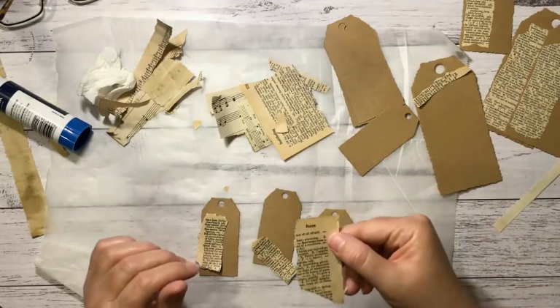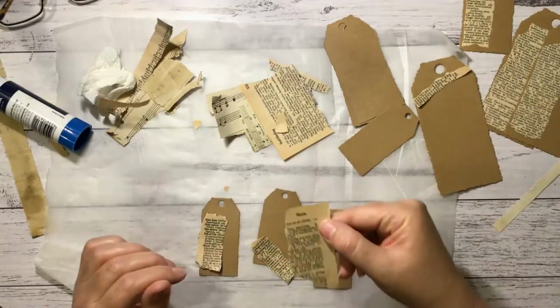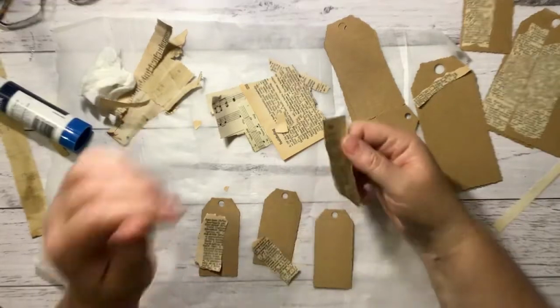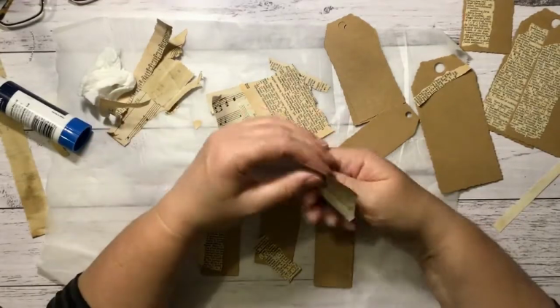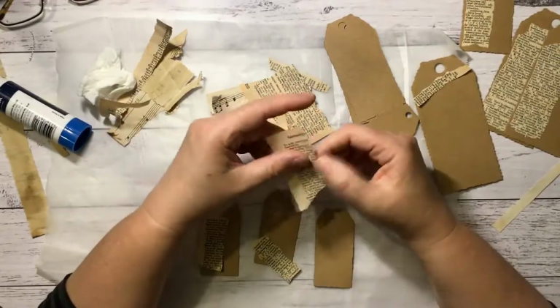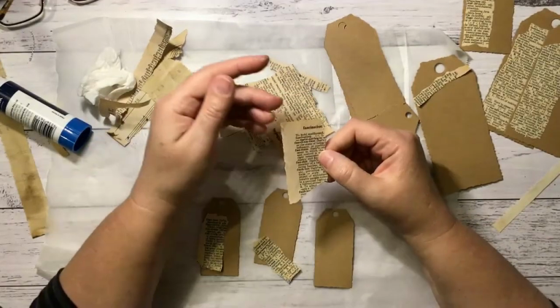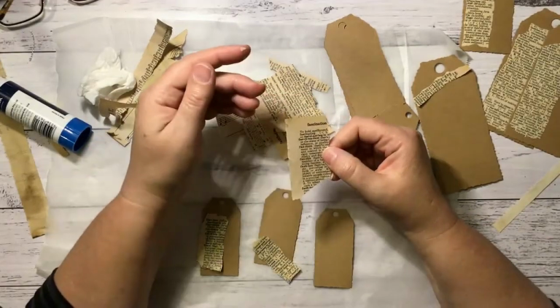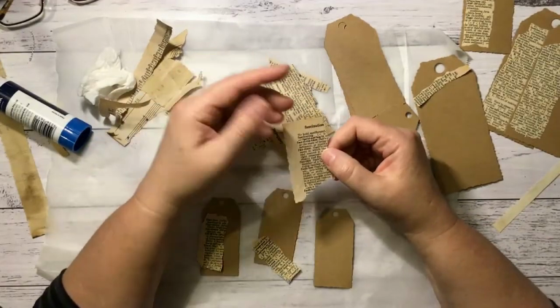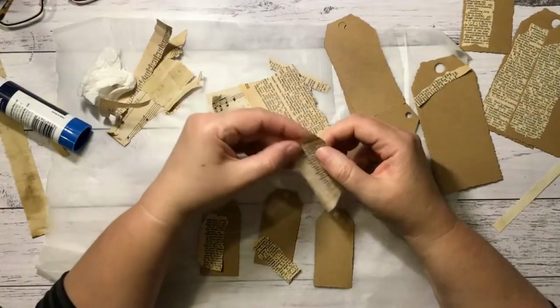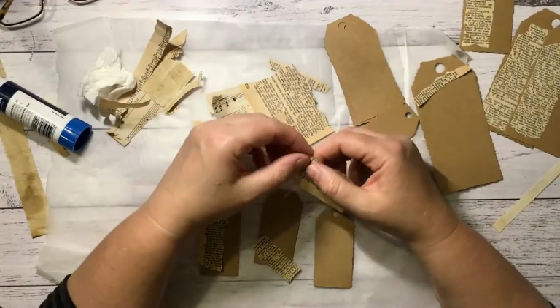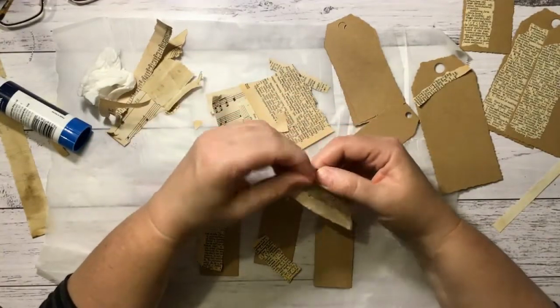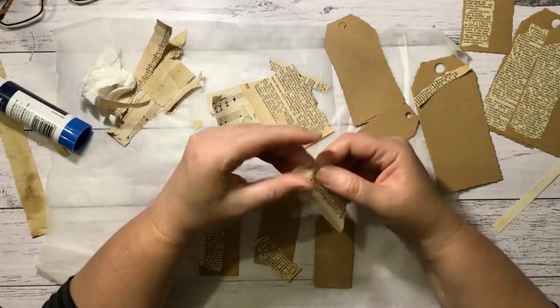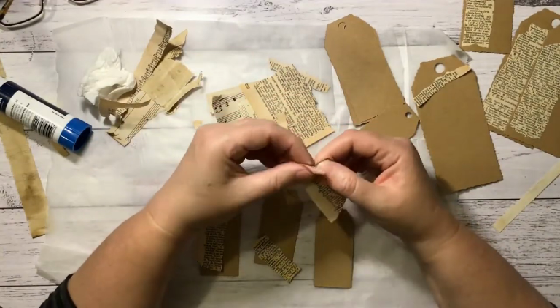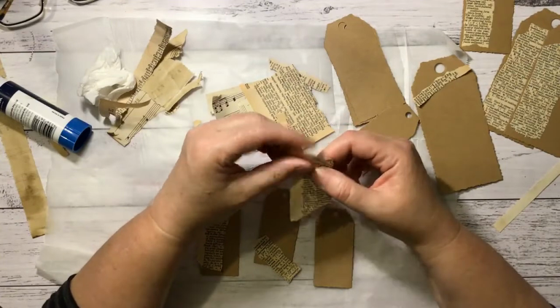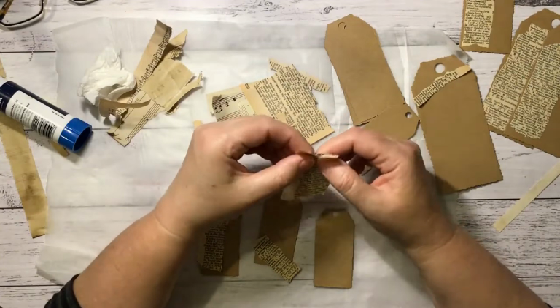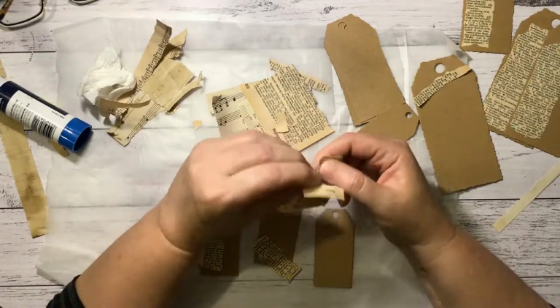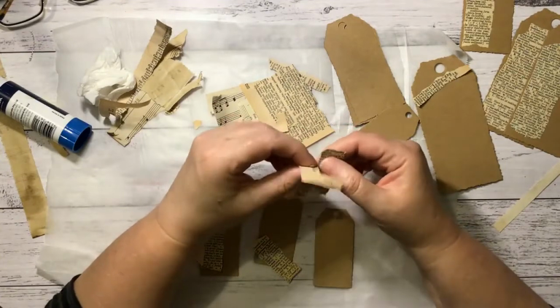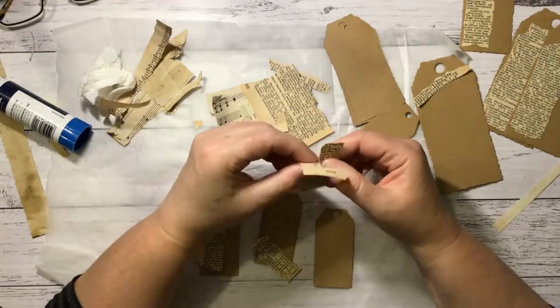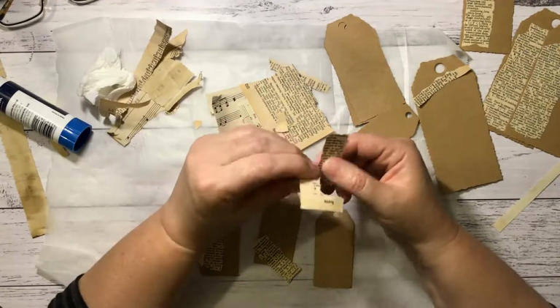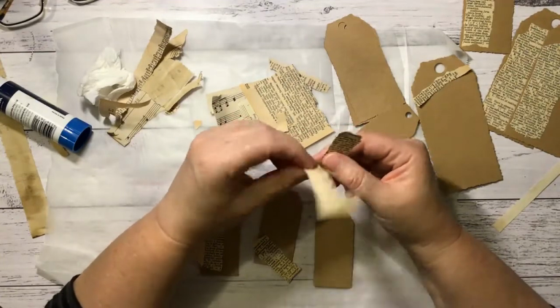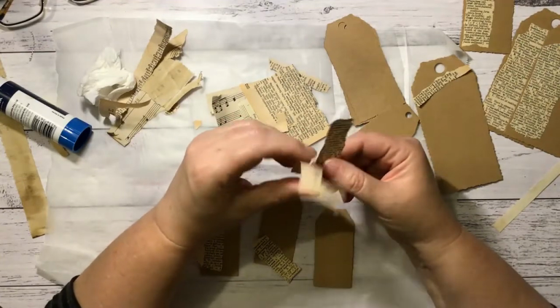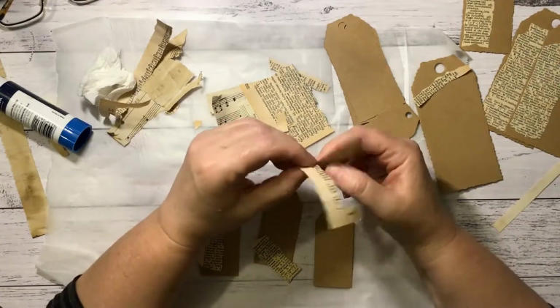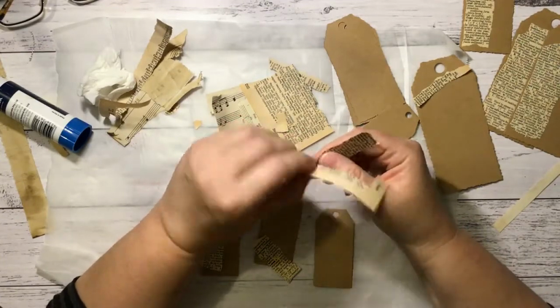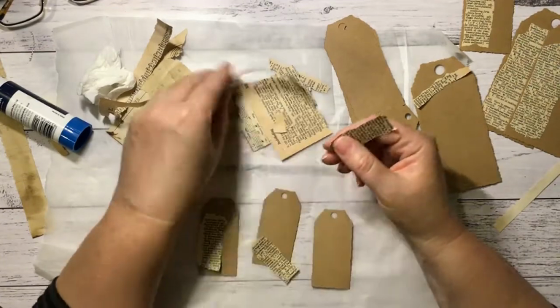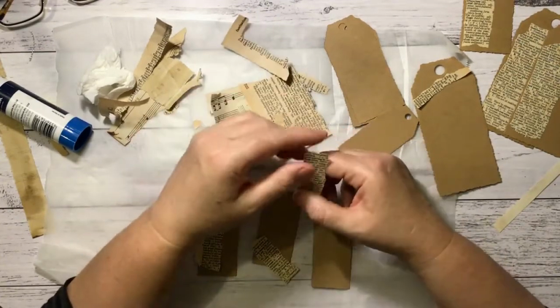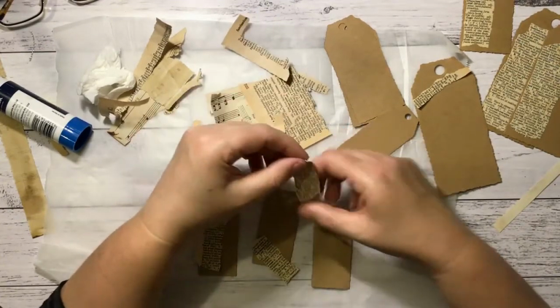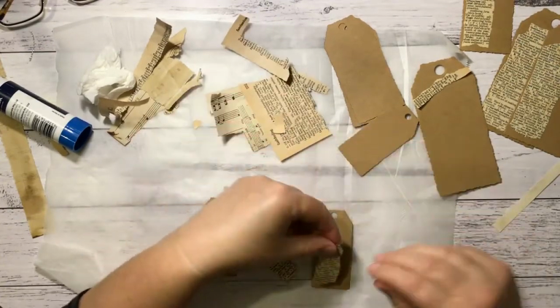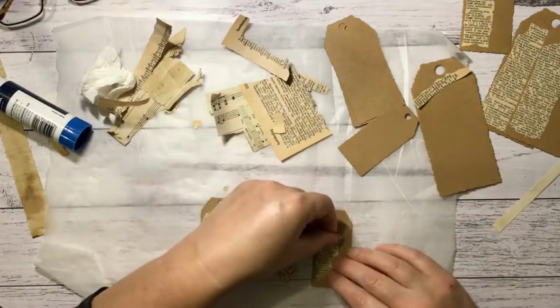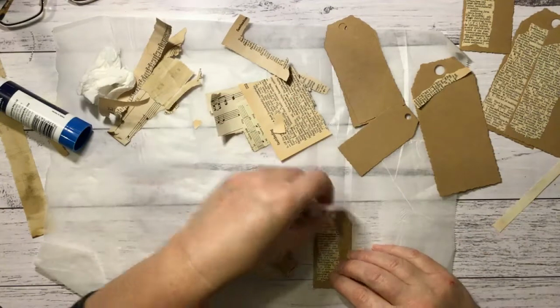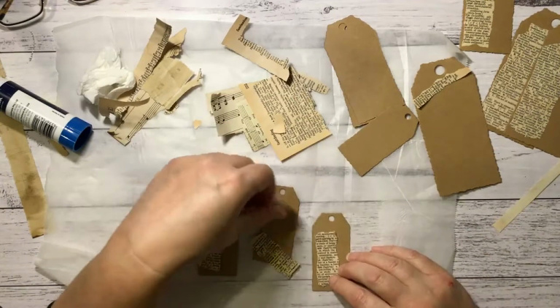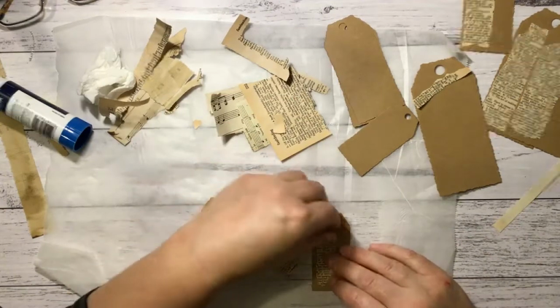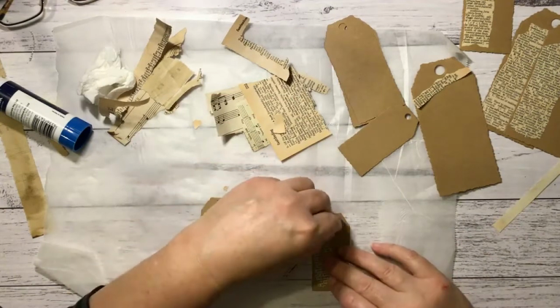One page says 'Faeces' — not a good one to put on a Christmas tag! I think I'll do this side. It gets too tiring to read everything you're using.